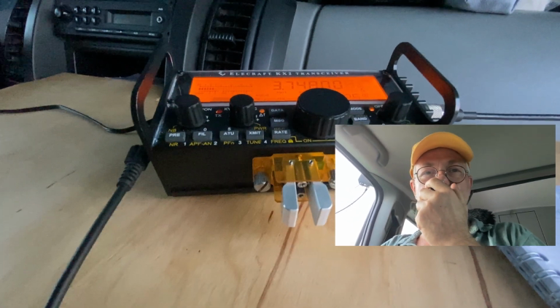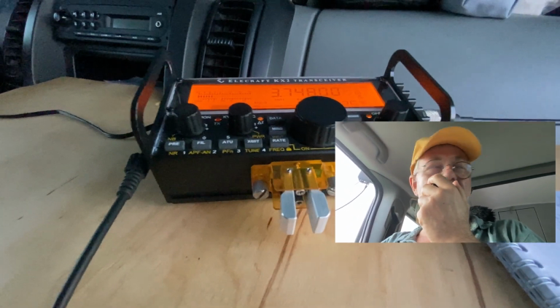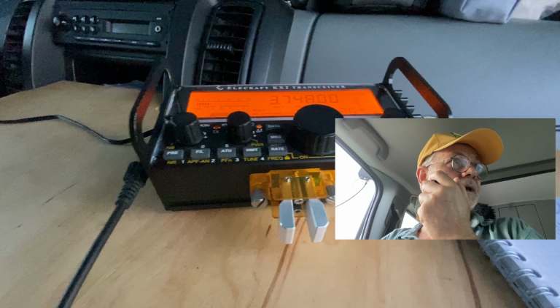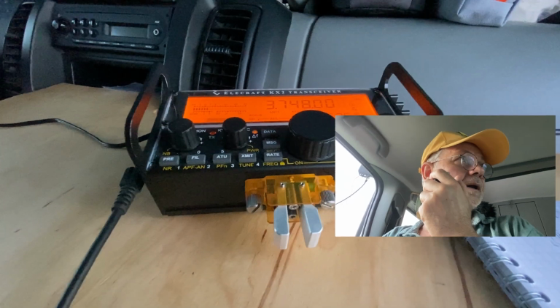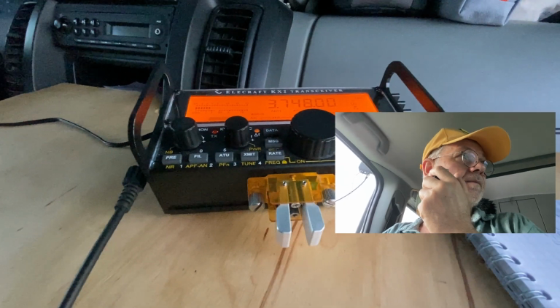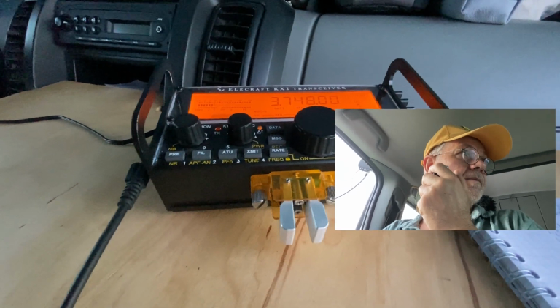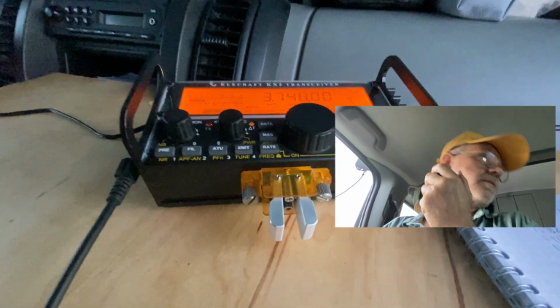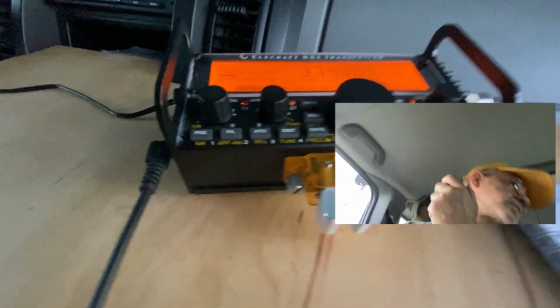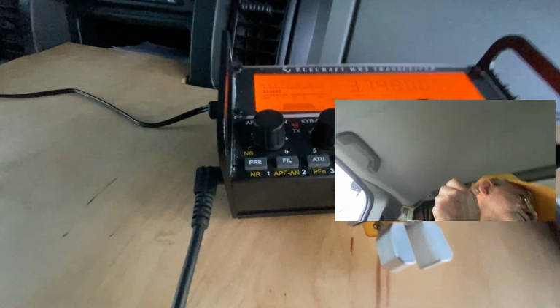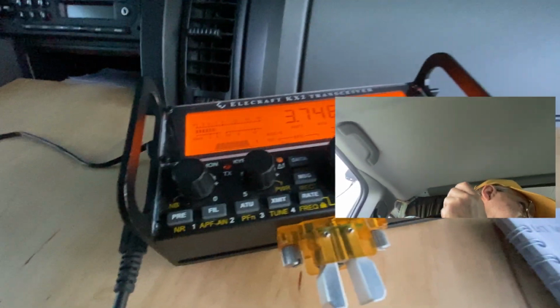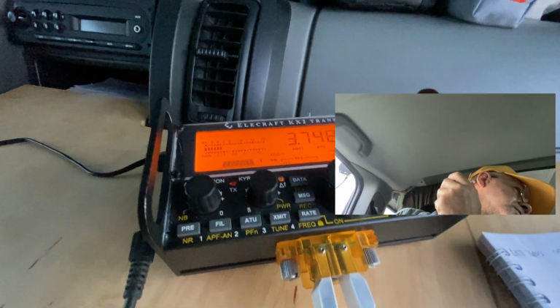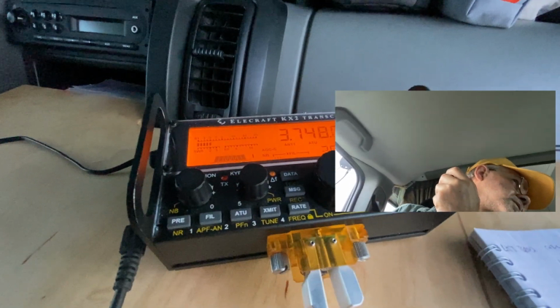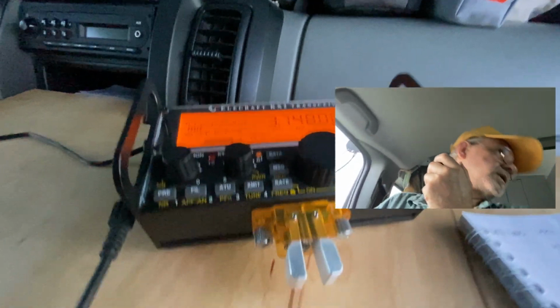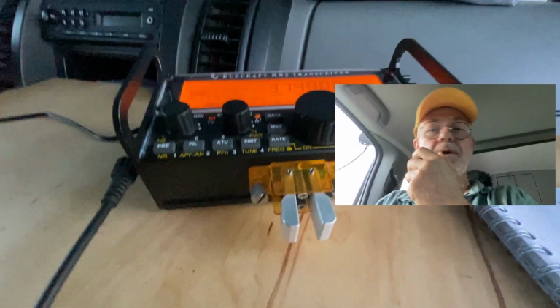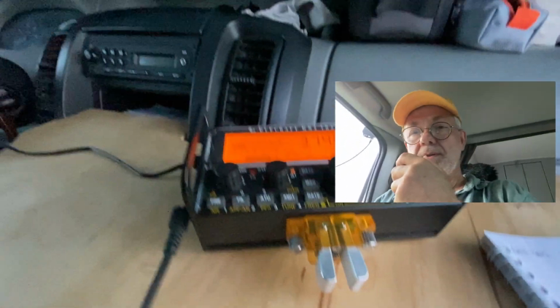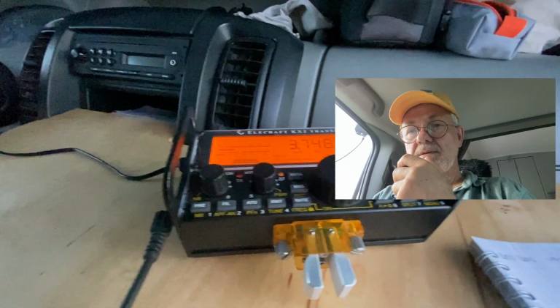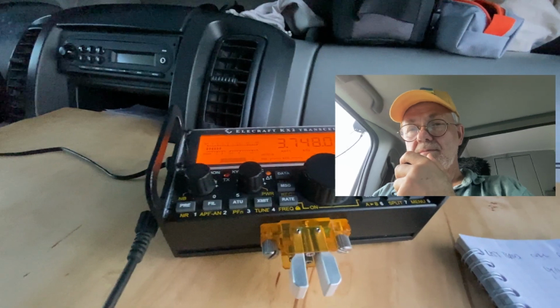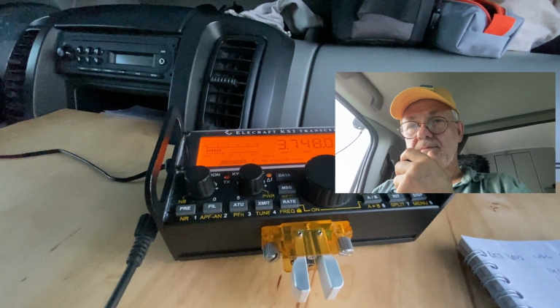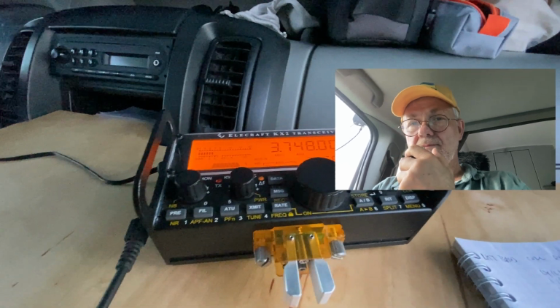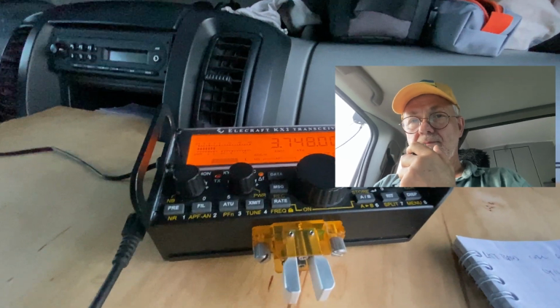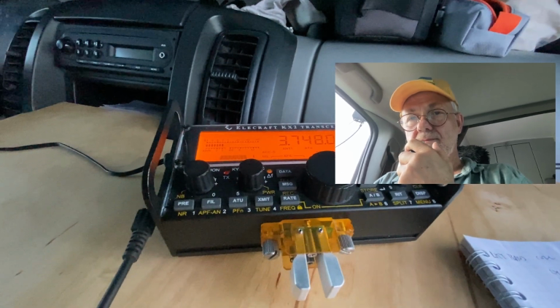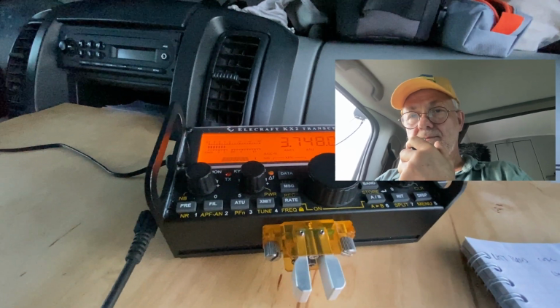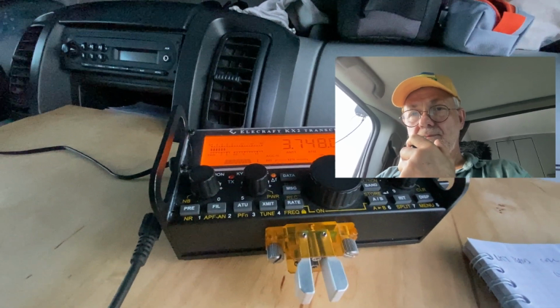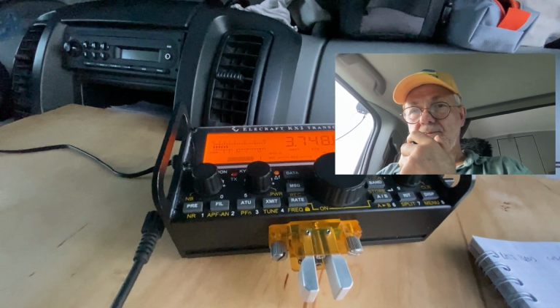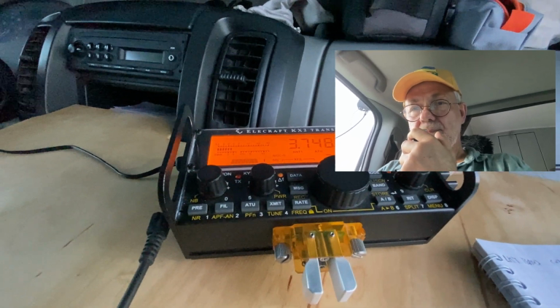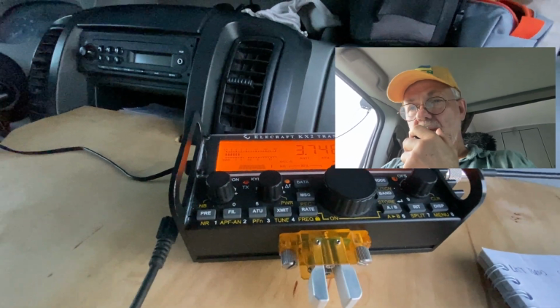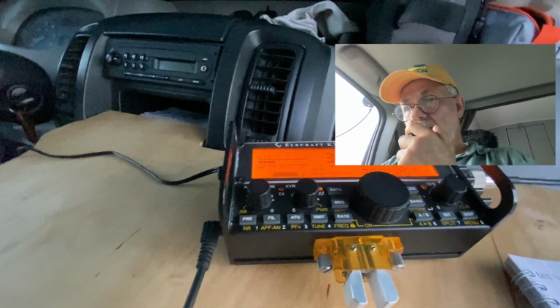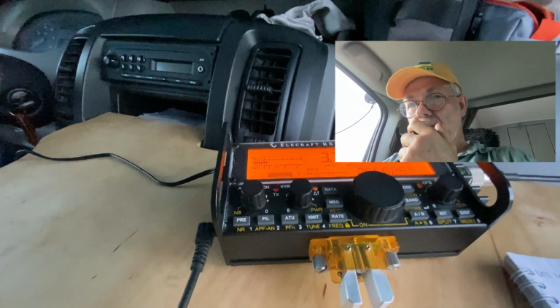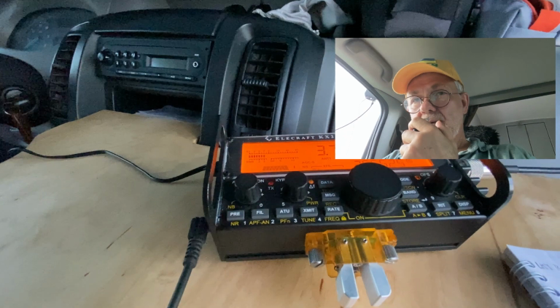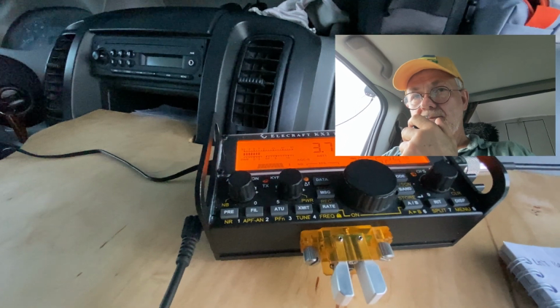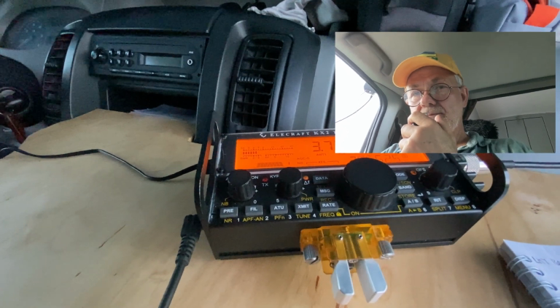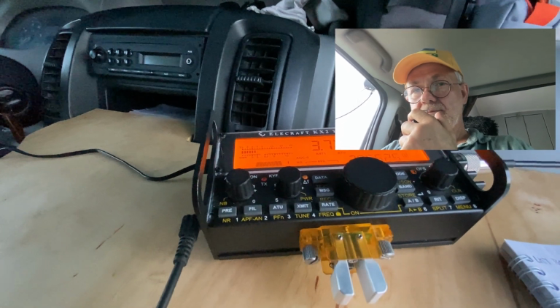I could have switched to the JS8Call mode and sent a message, or used Winlink or similar to send an email, if it were an emergency situation or any other necessity.